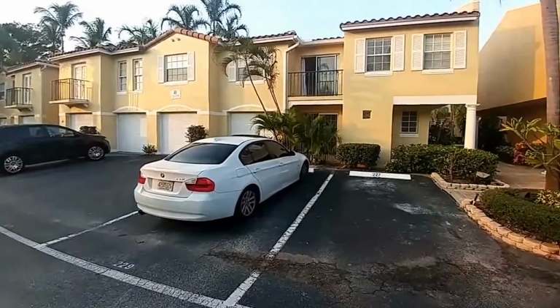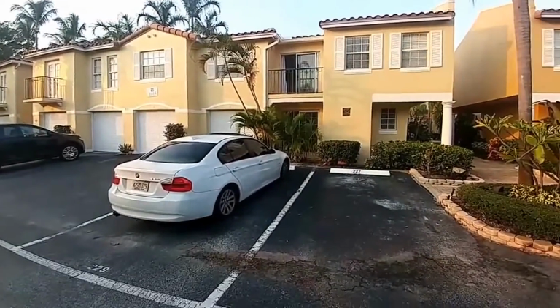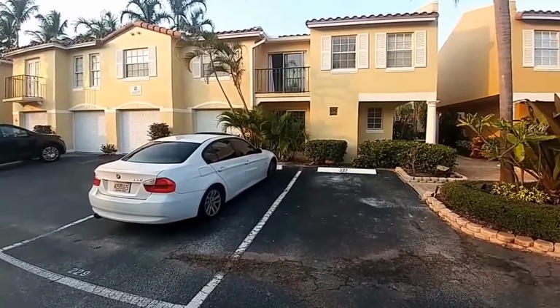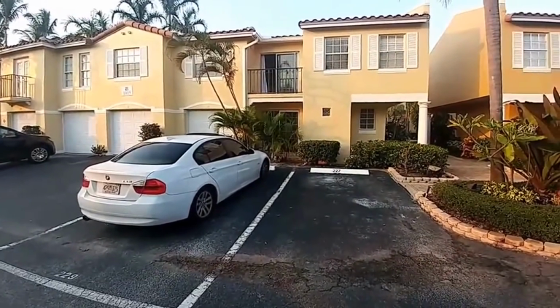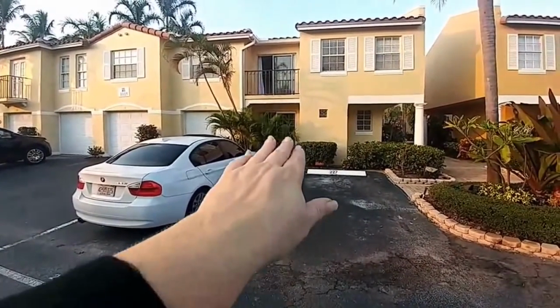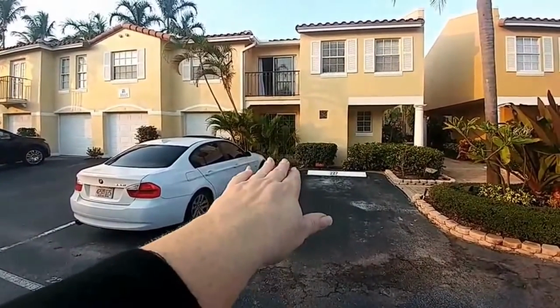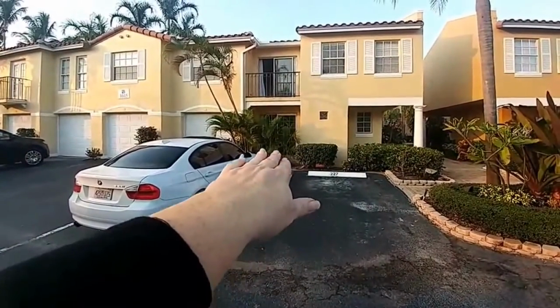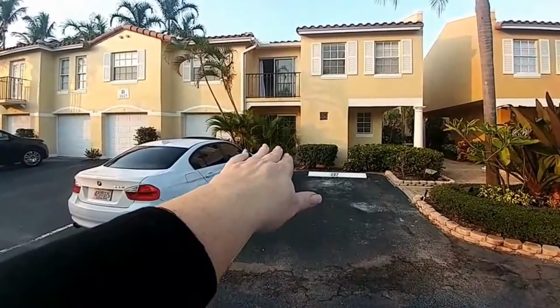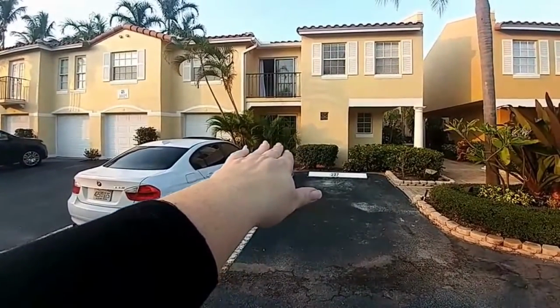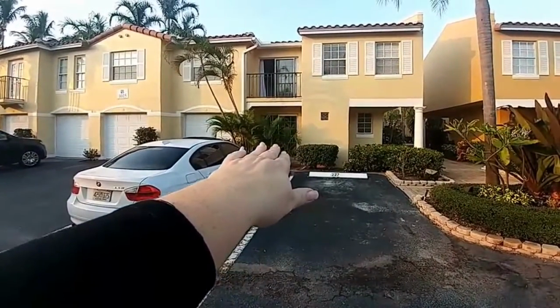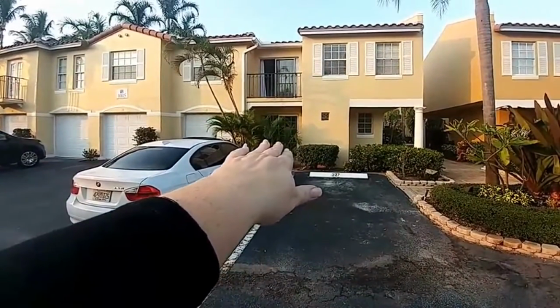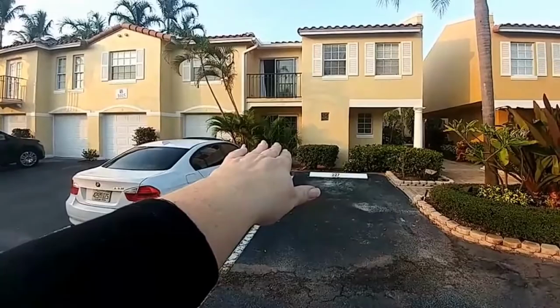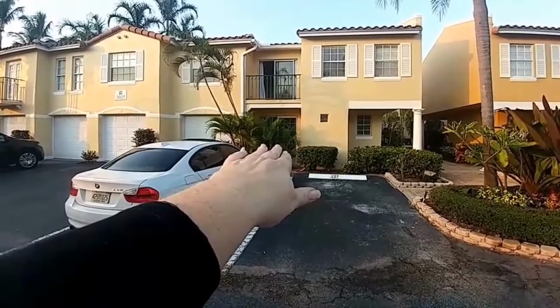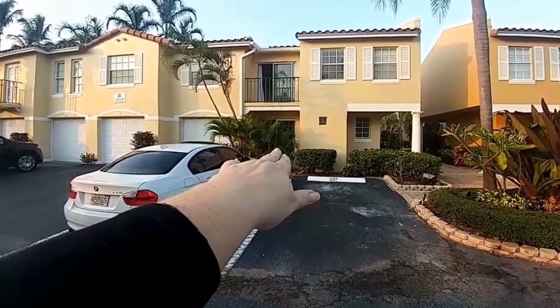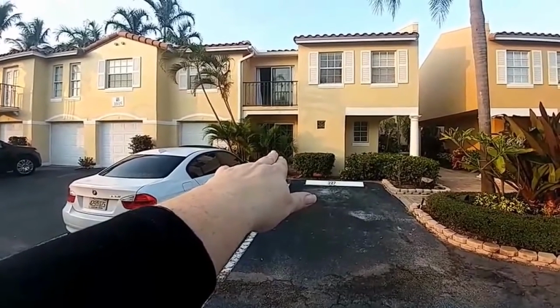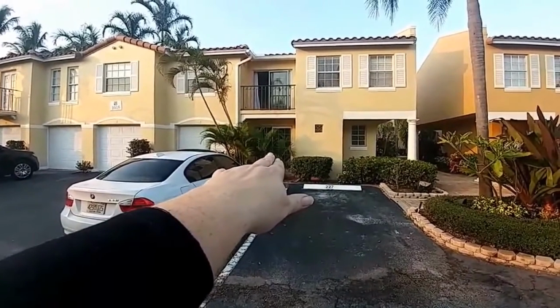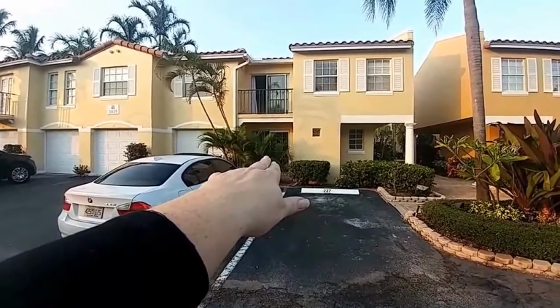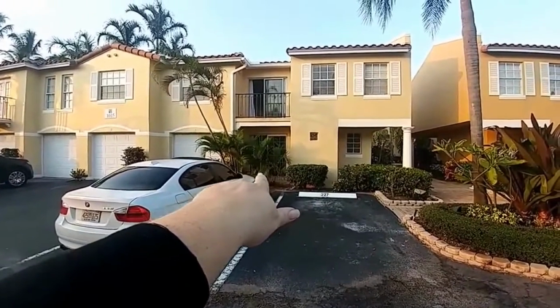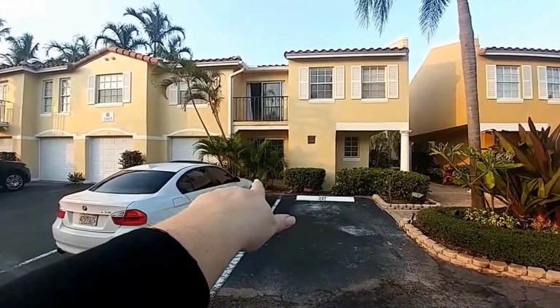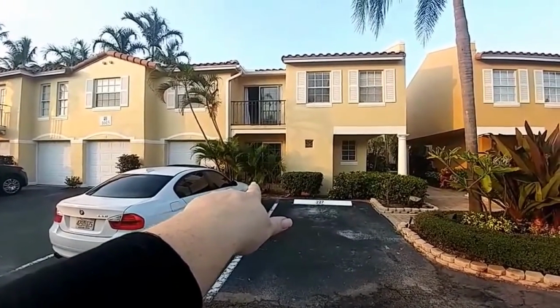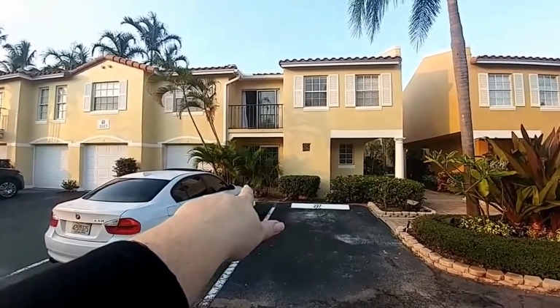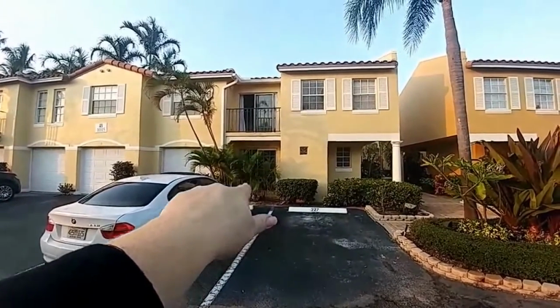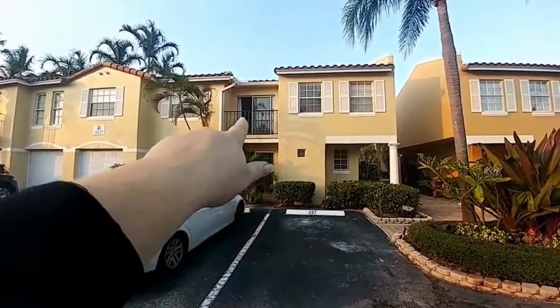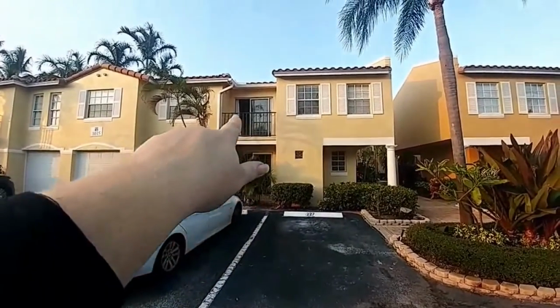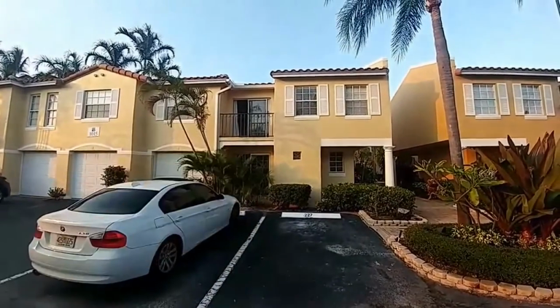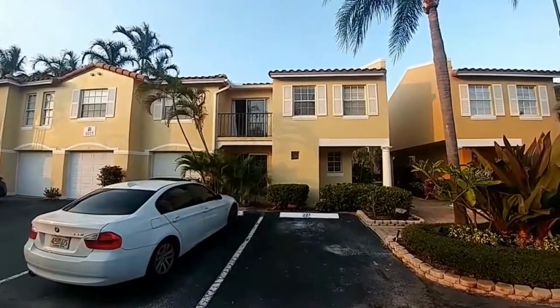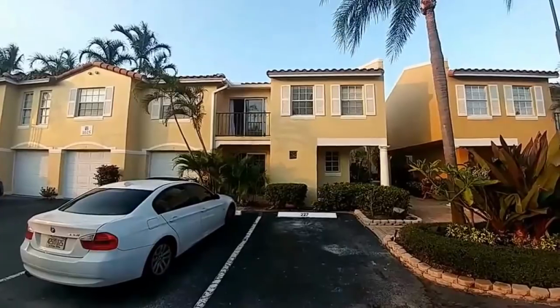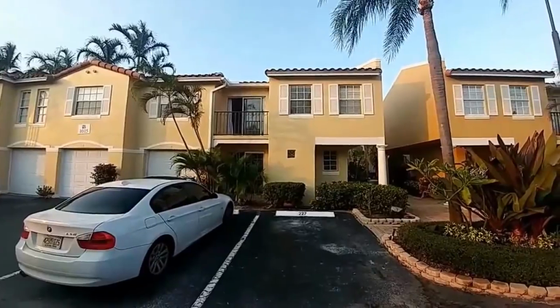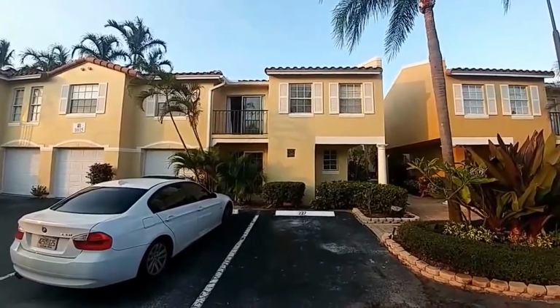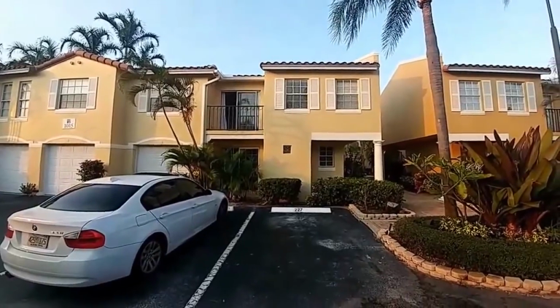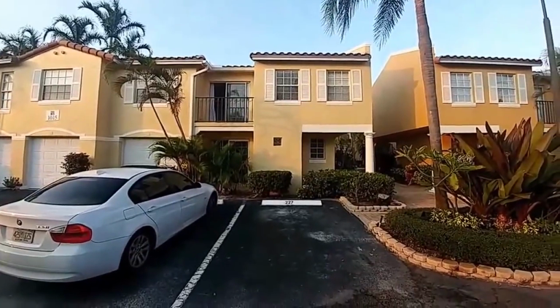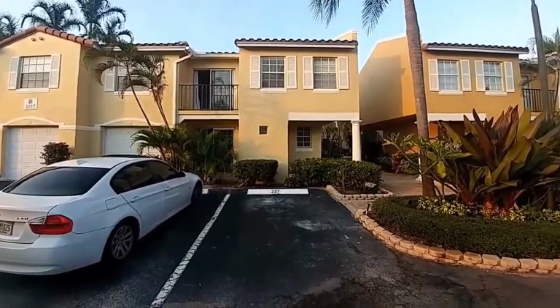Here we have the exterior. The downstairs master has a patio here, and then upstairs in the living area there's another patio.